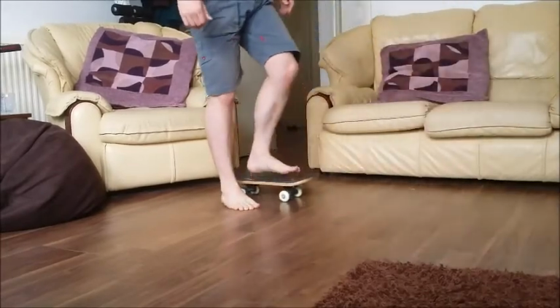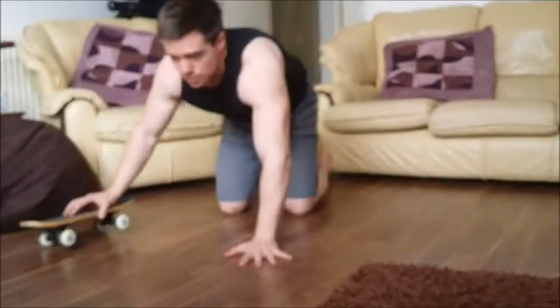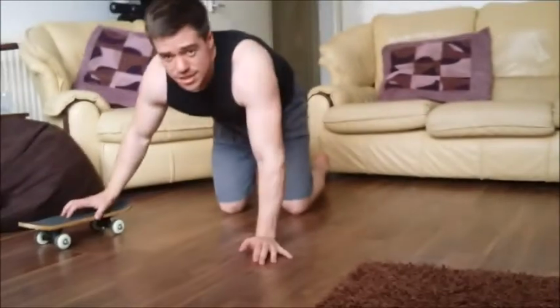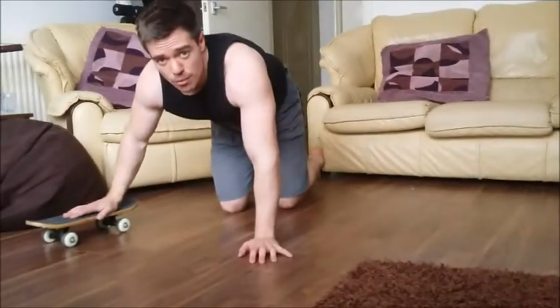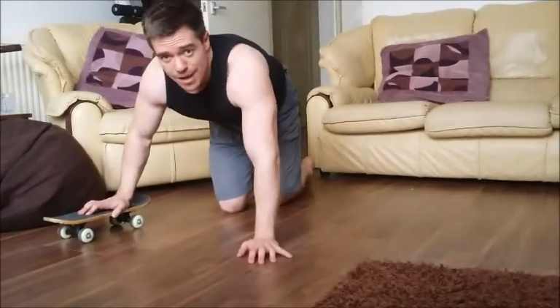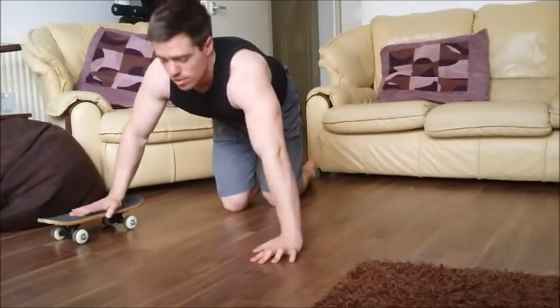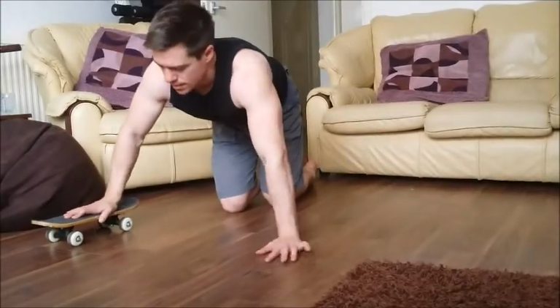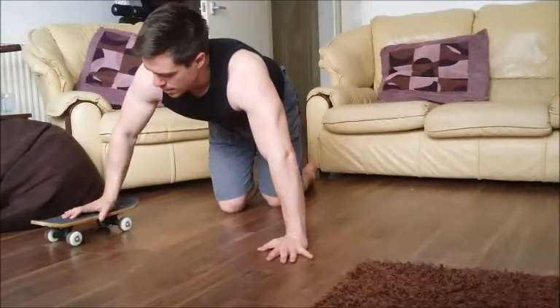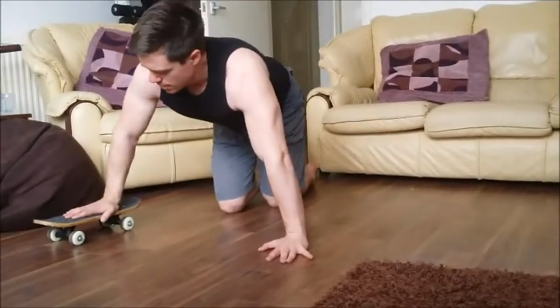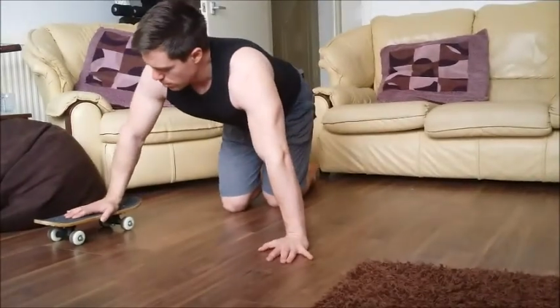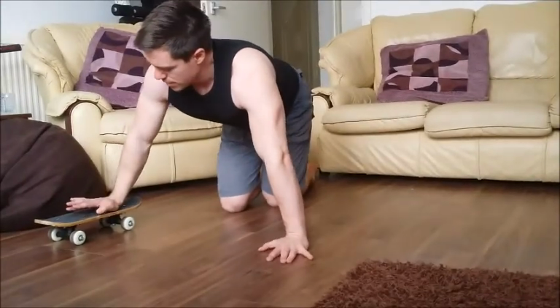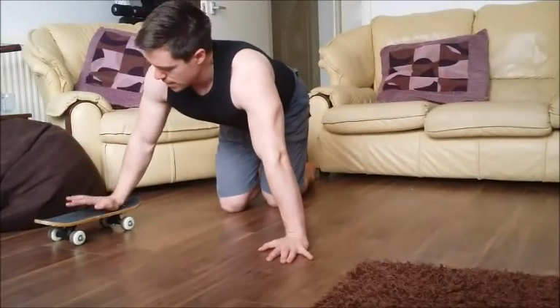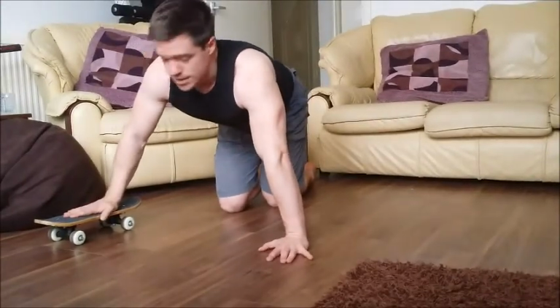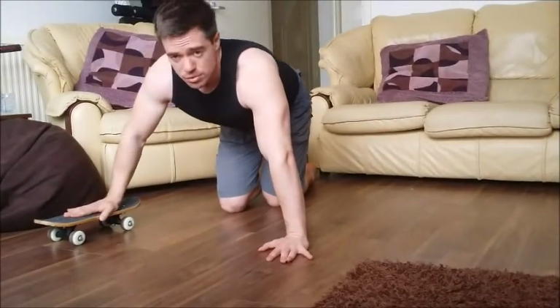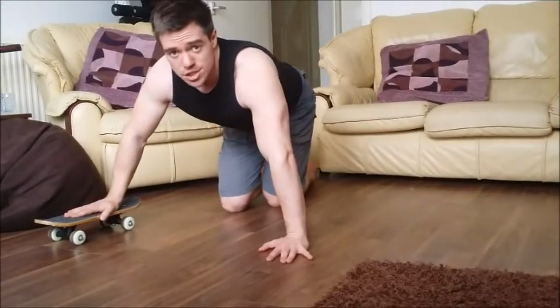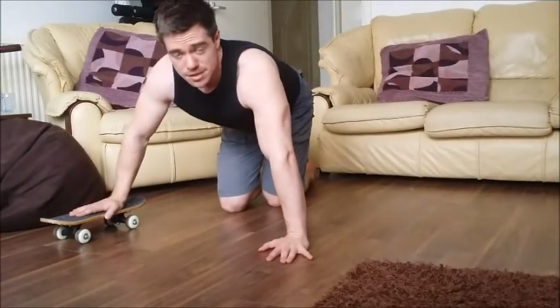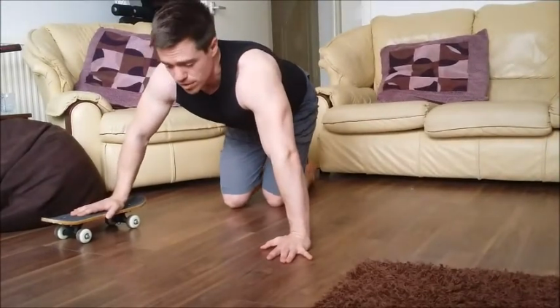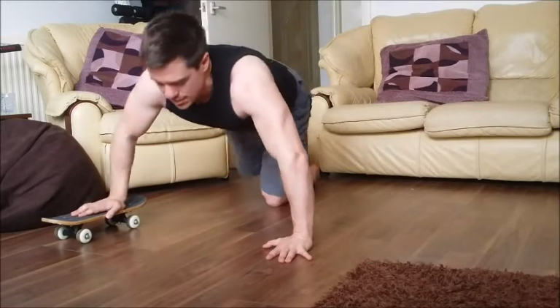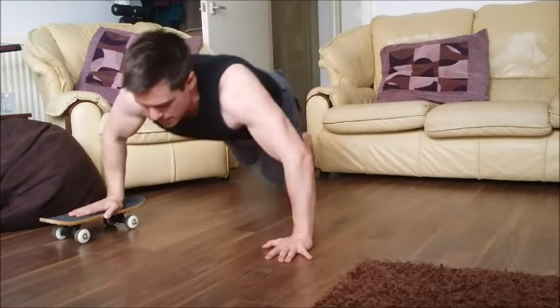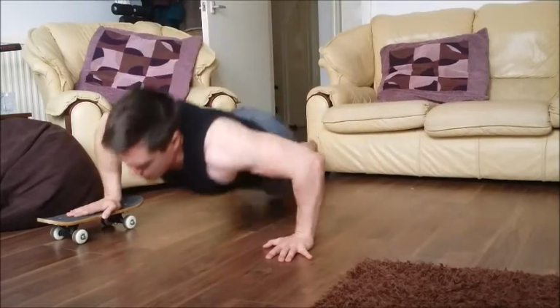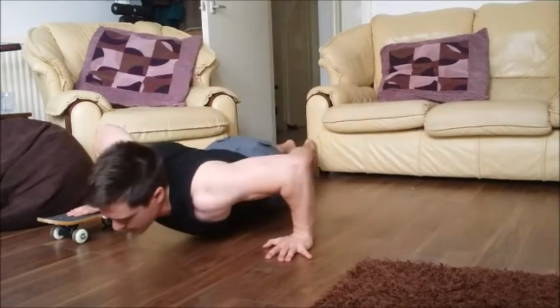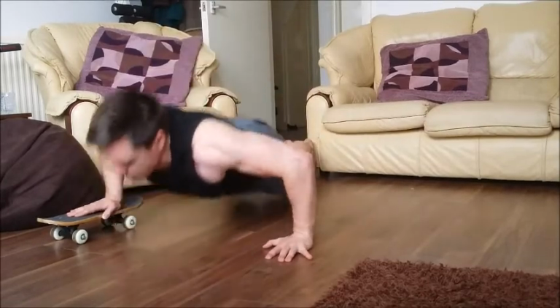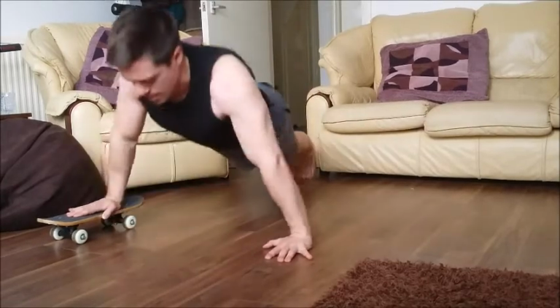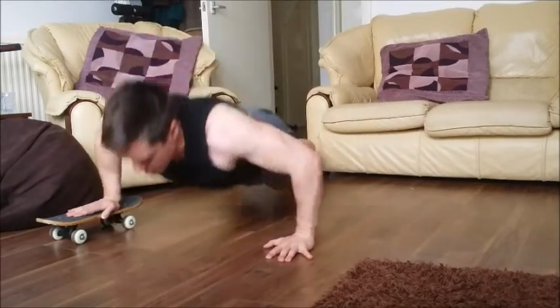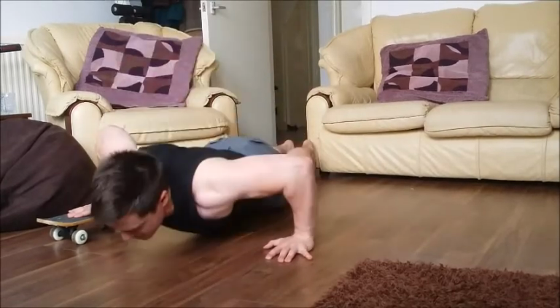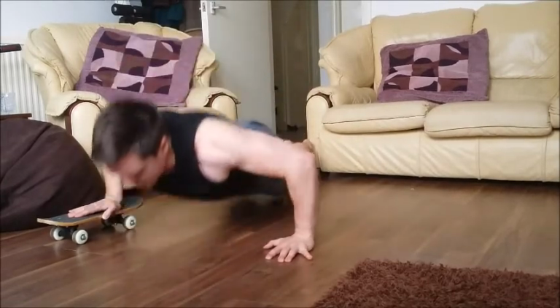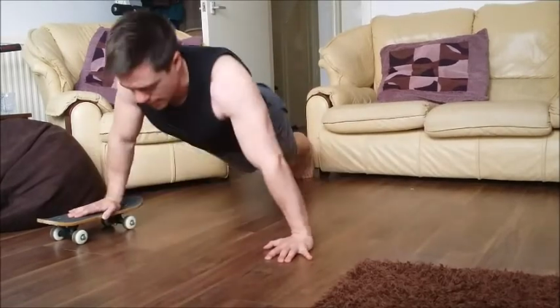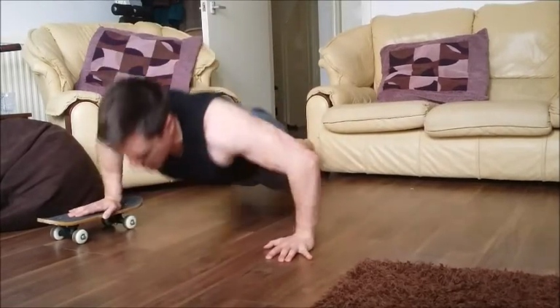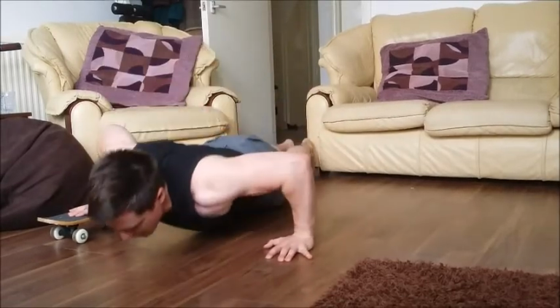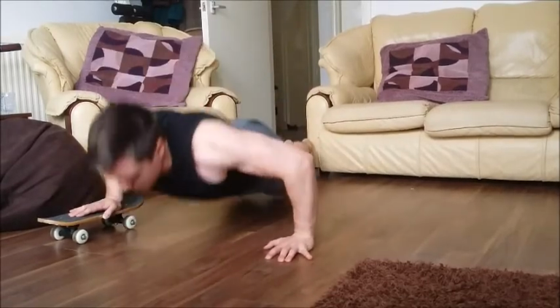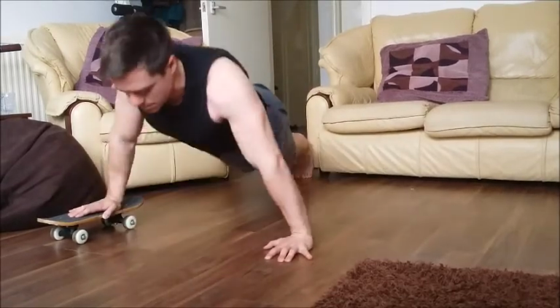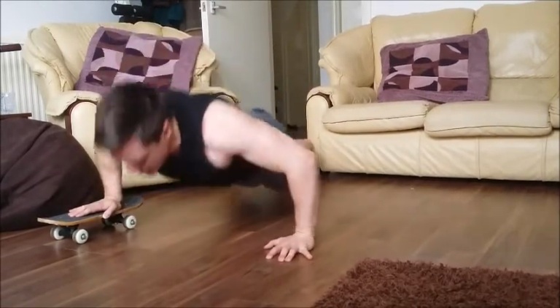To isolate one pec more with the skateboard, it's simply to put one hand on it and press down like that. Again, remember to do both sides.